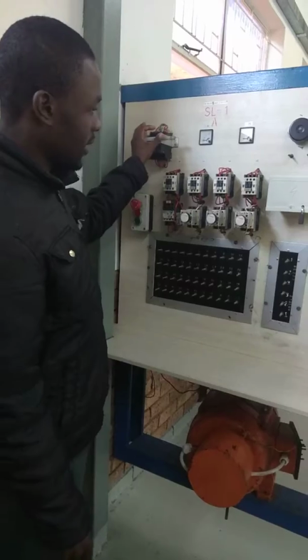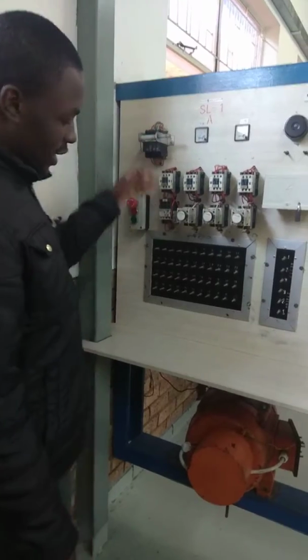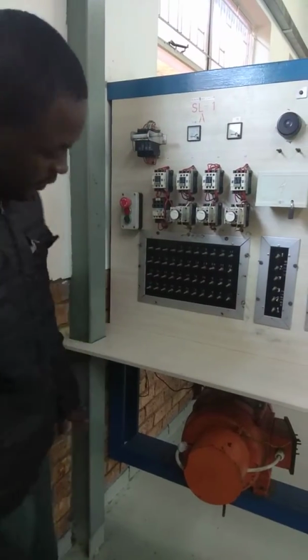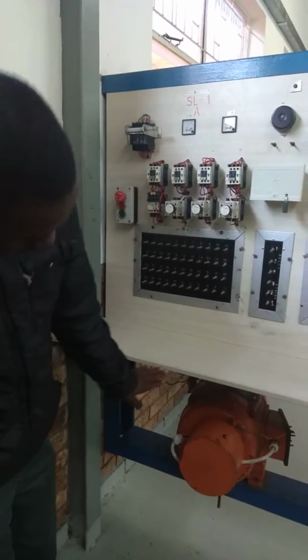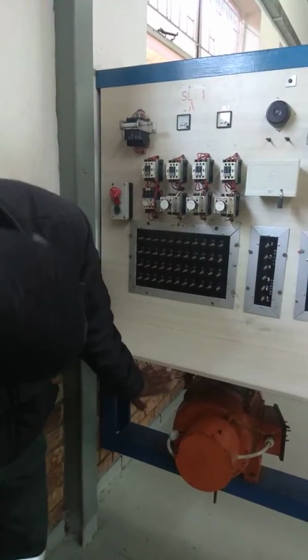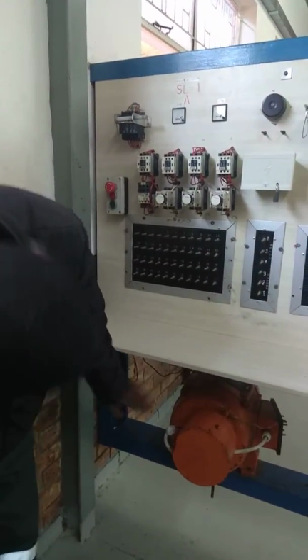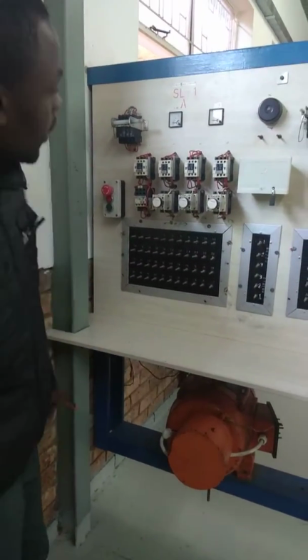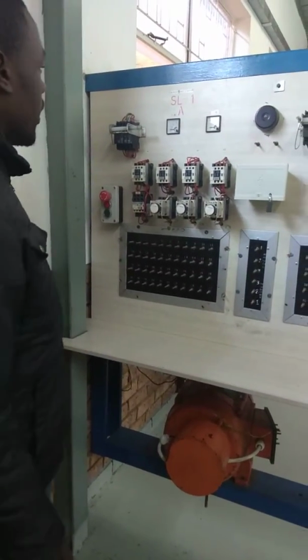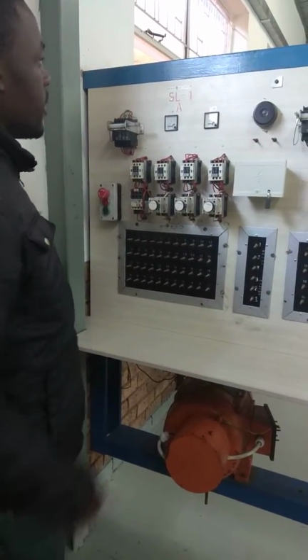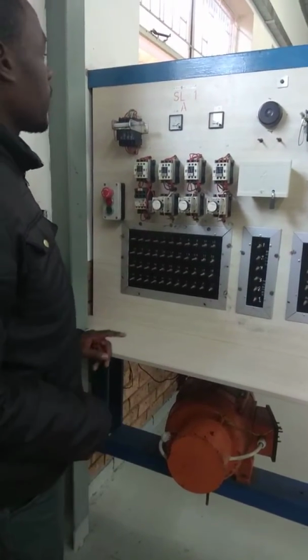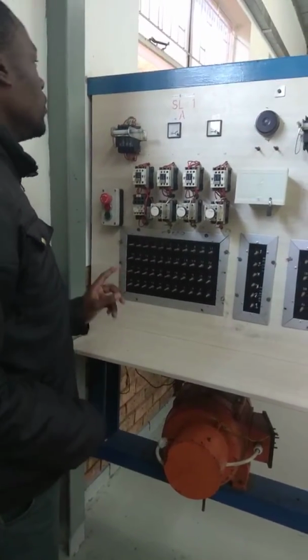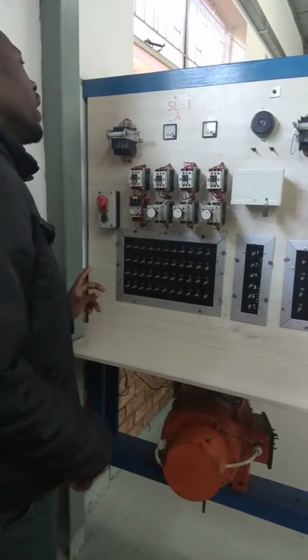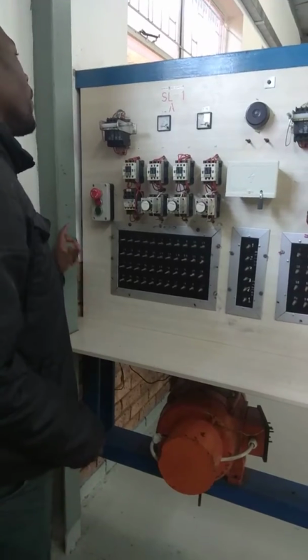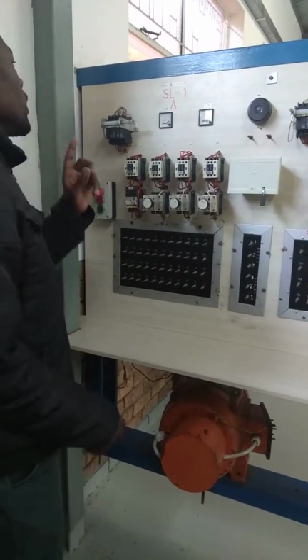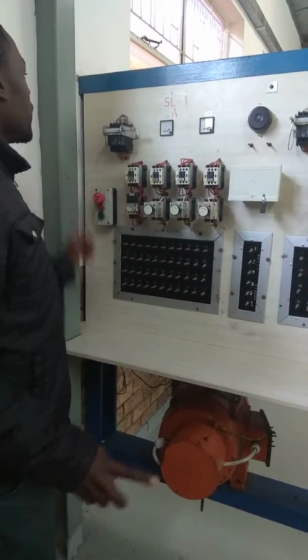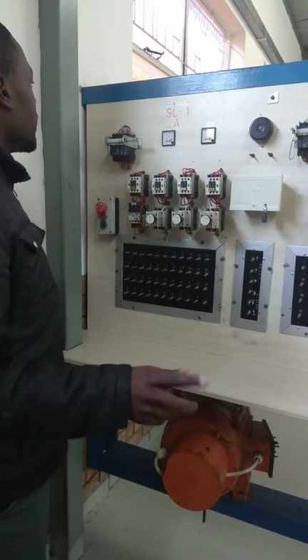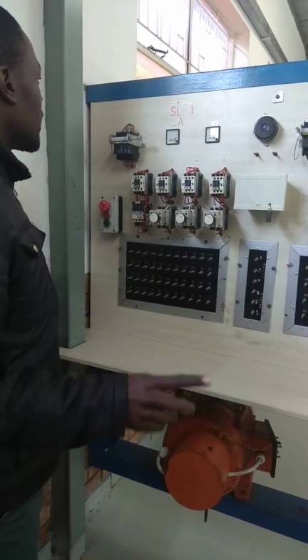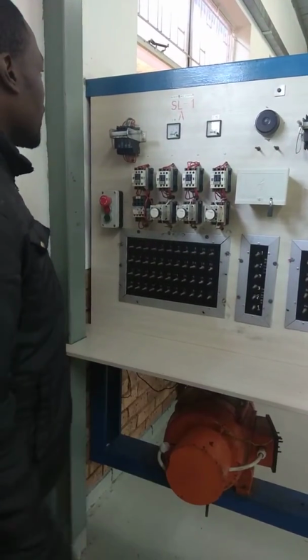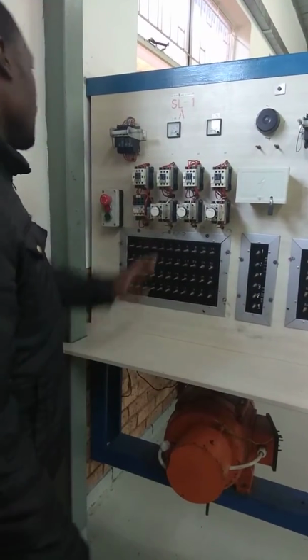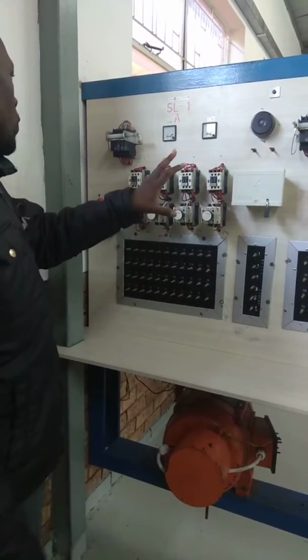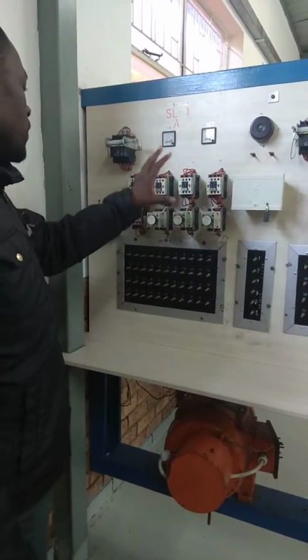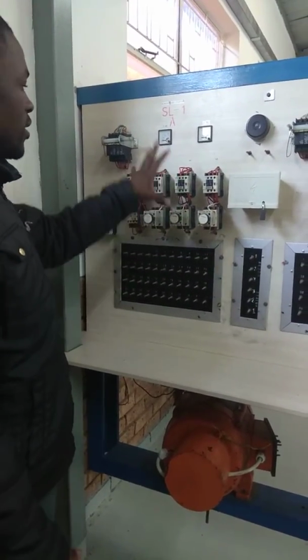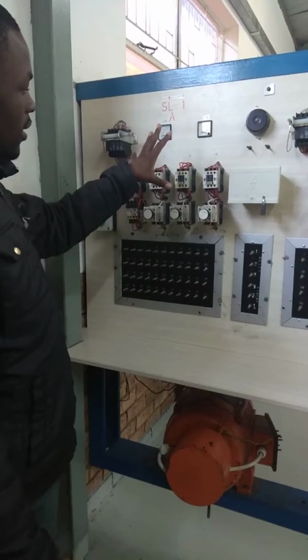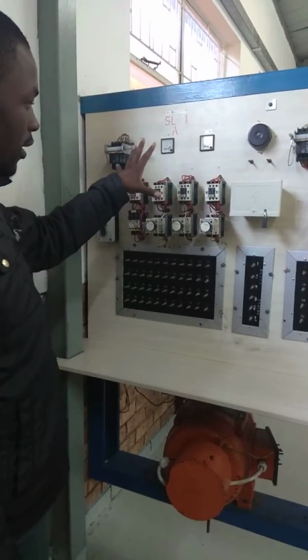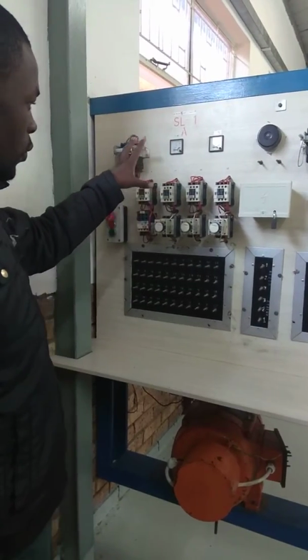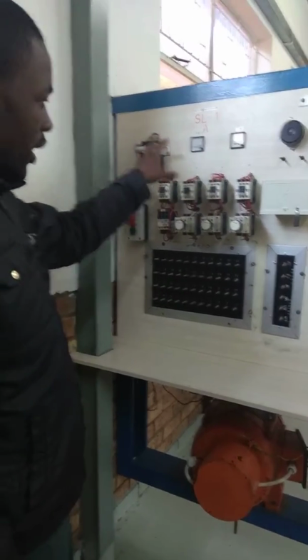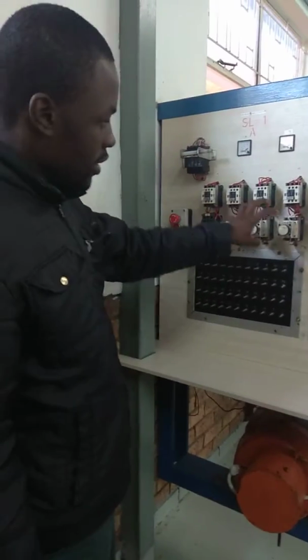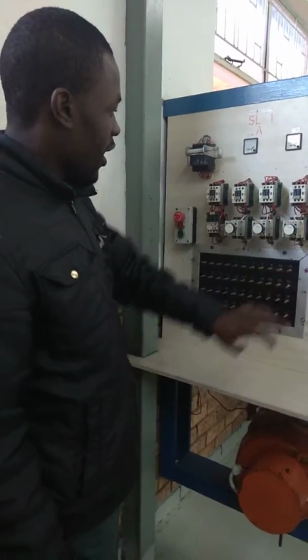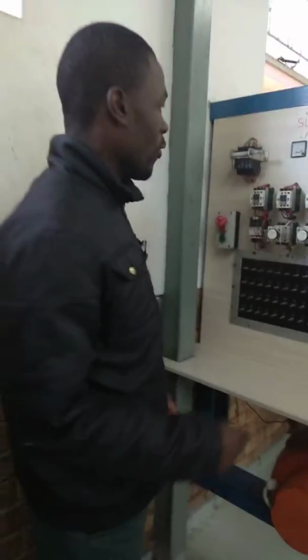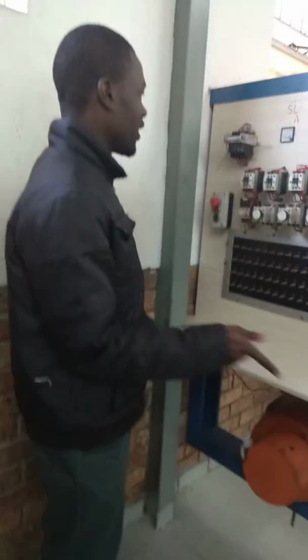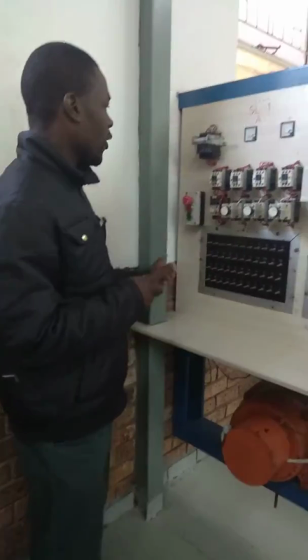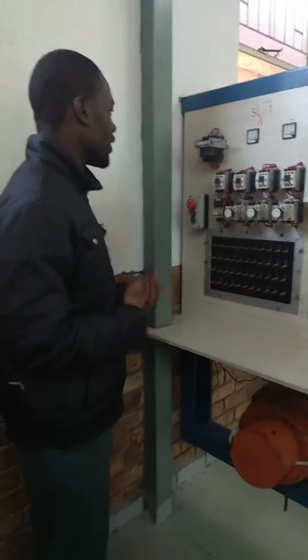We have the resistance under here. It's different from the star-delta starter — it's also a soft starter, but this one uses resistance instead of the starter contactor.